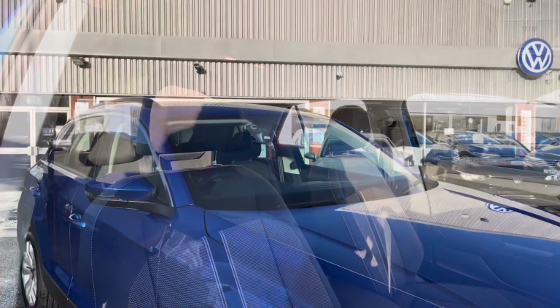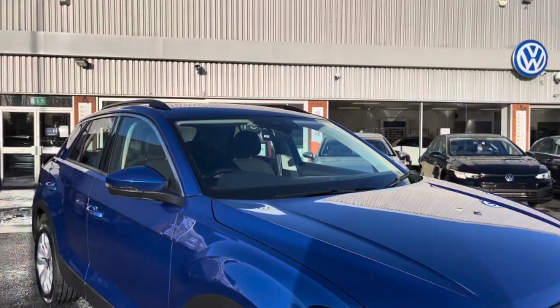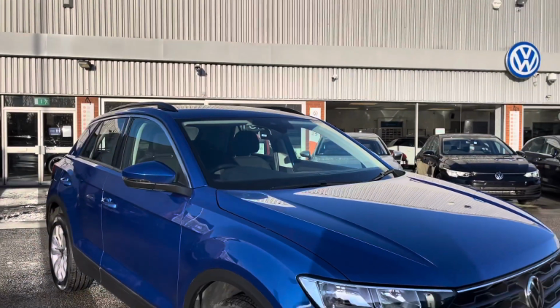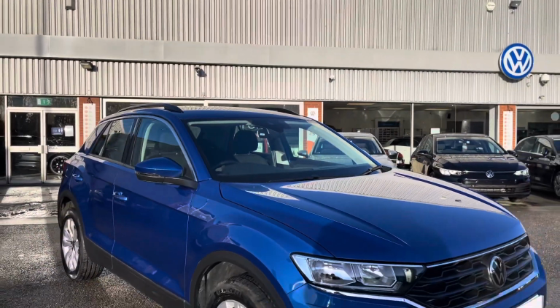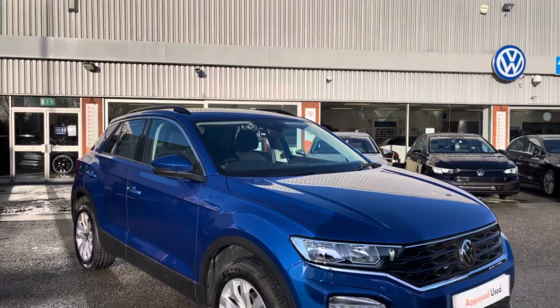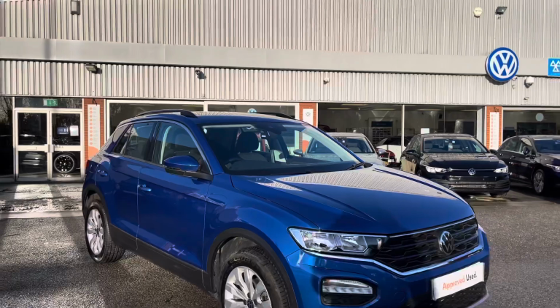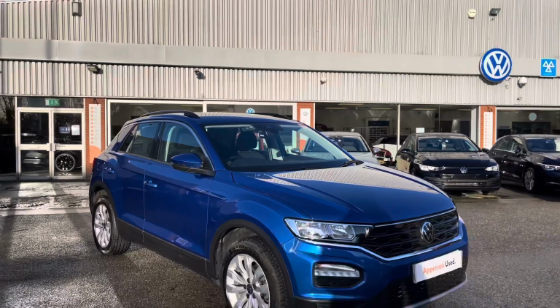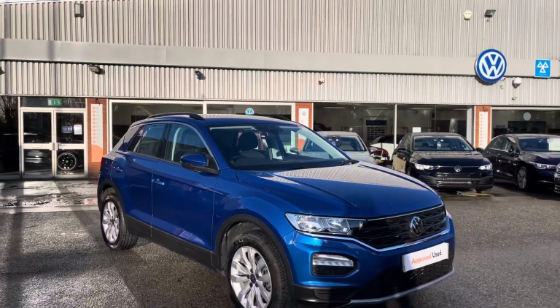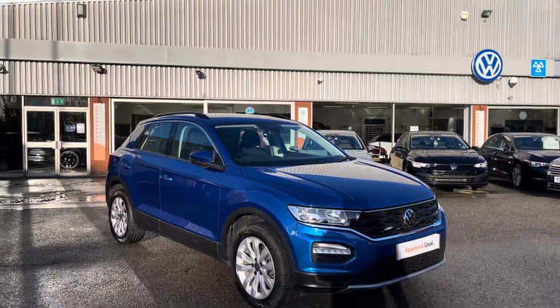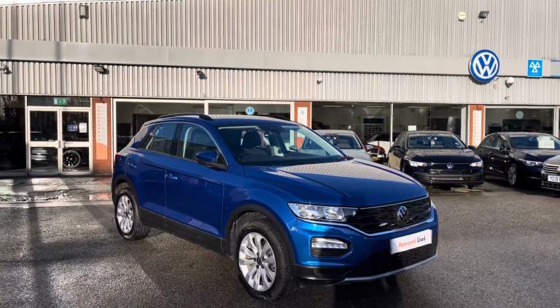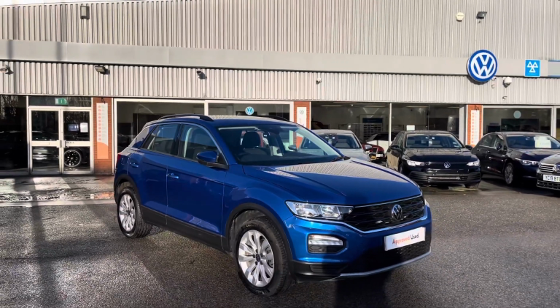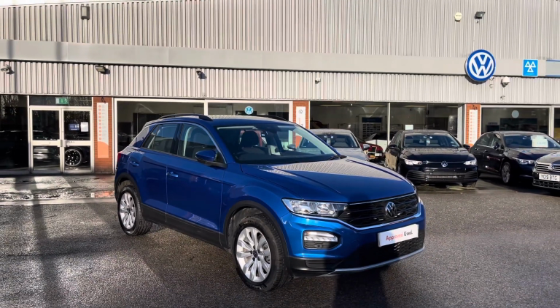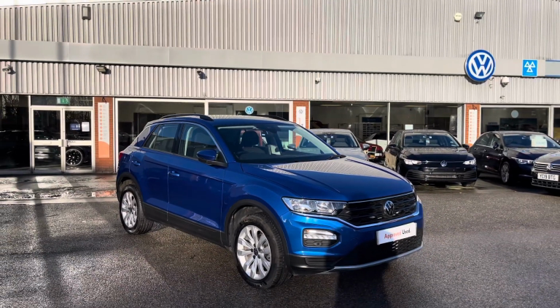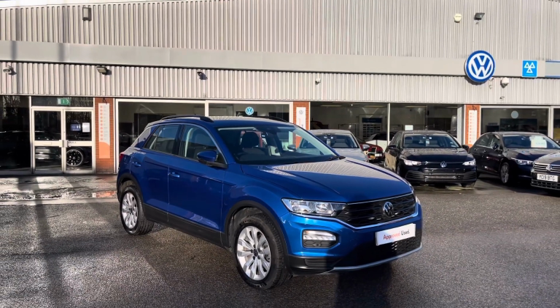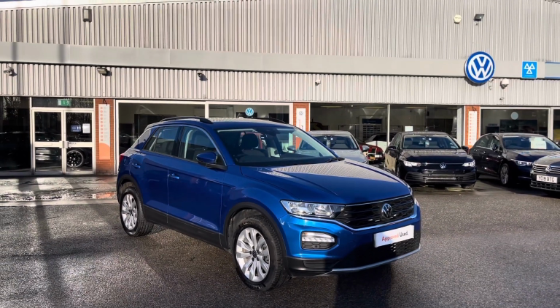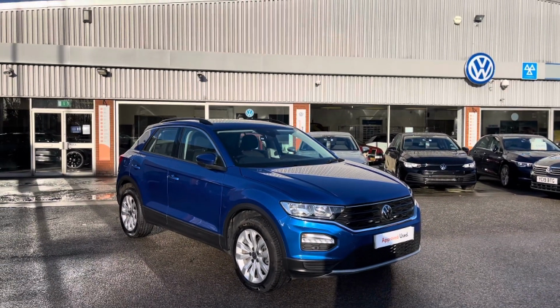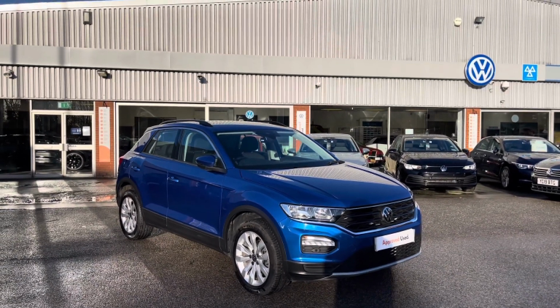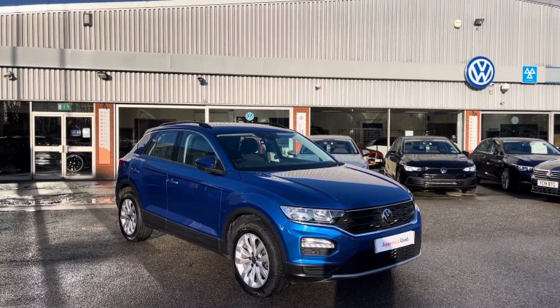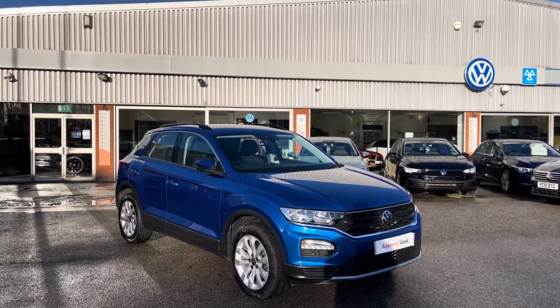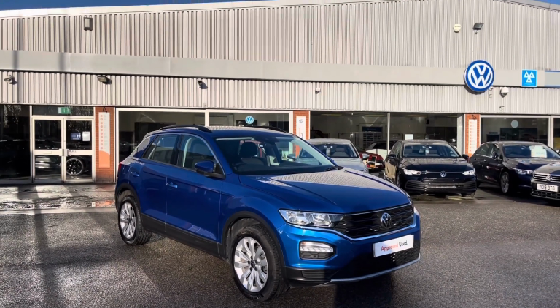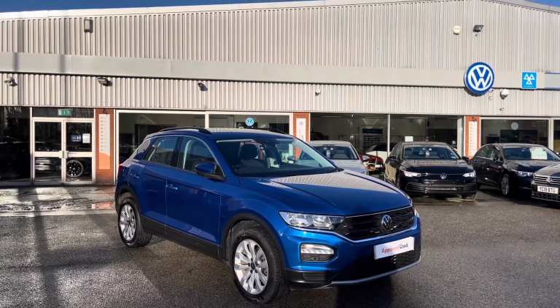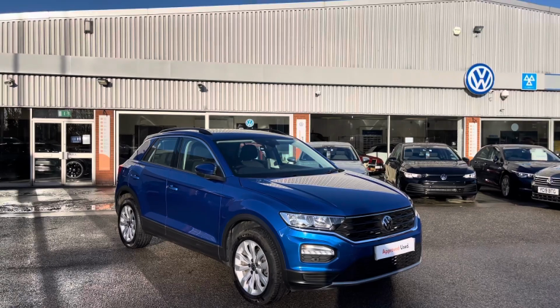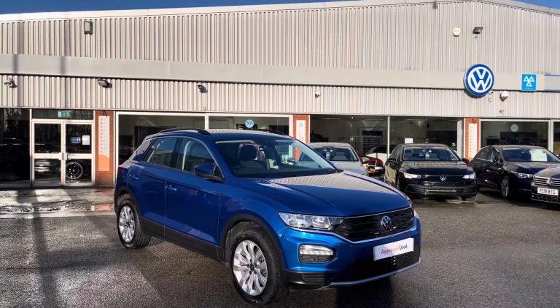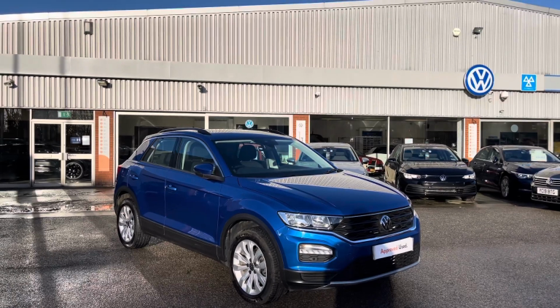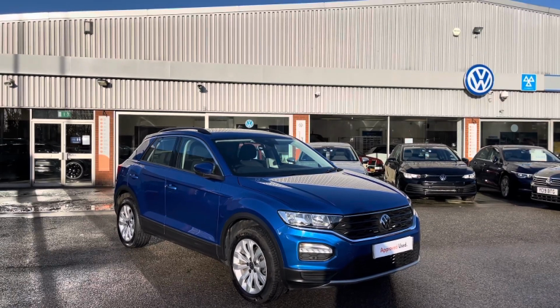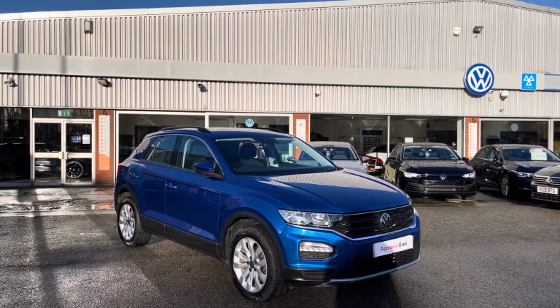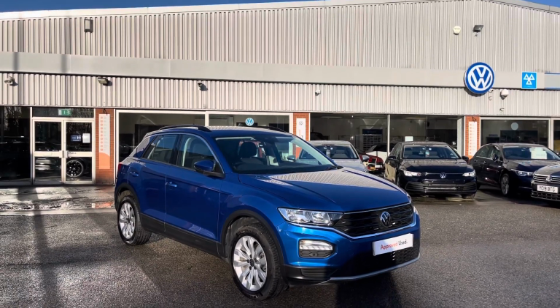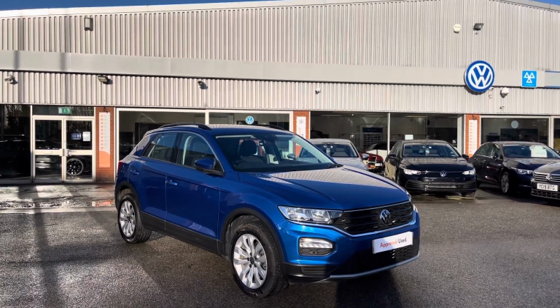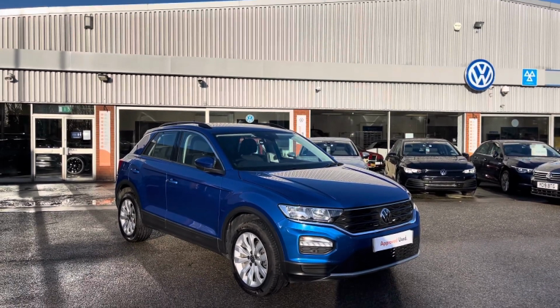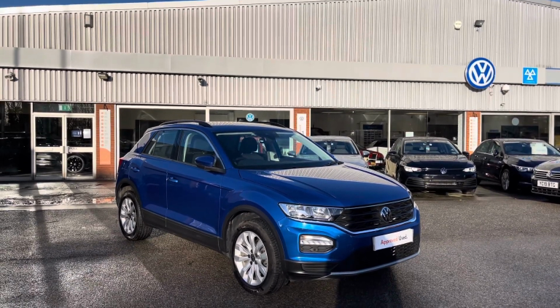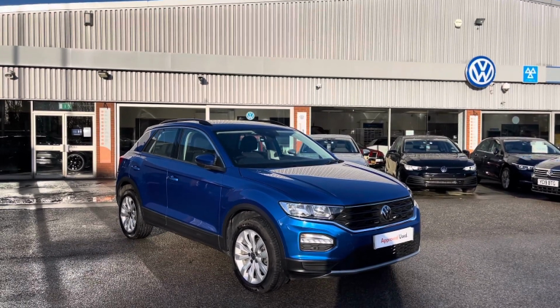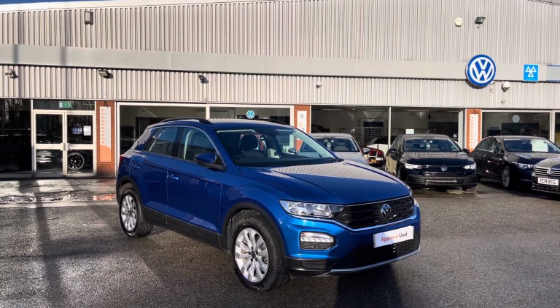That concludes our 360 walk-around of the T-Roc currently available at Oldham Volkswagen. If you'd like to stick around, we'll be going through some features and functions within the car, so without further ado let's take a look at the vehicle.